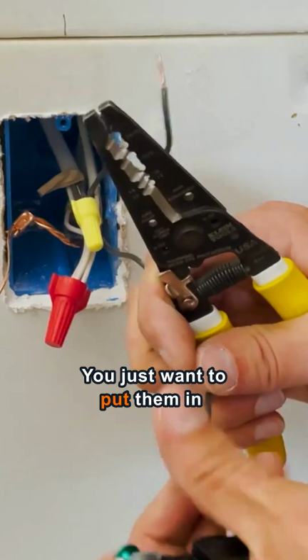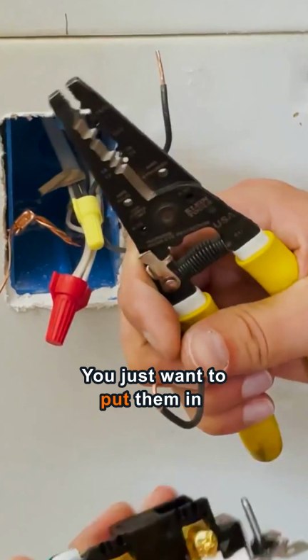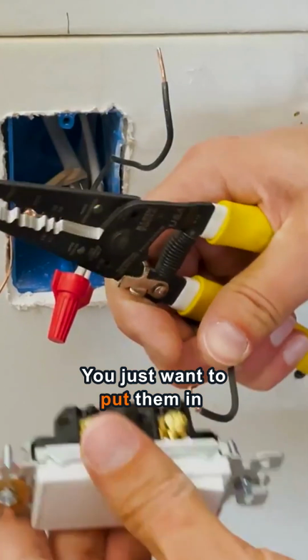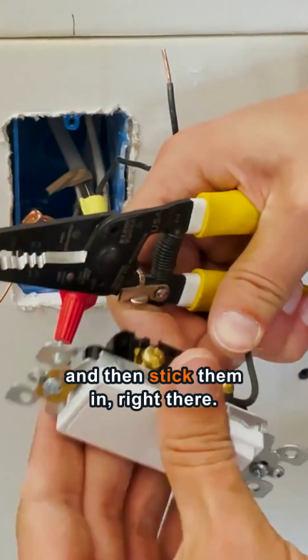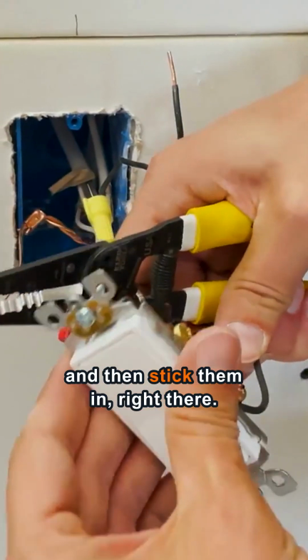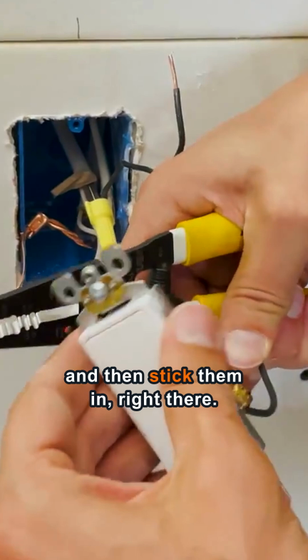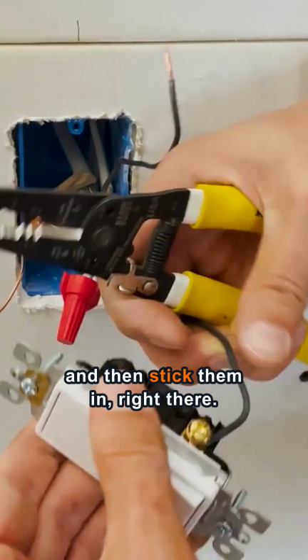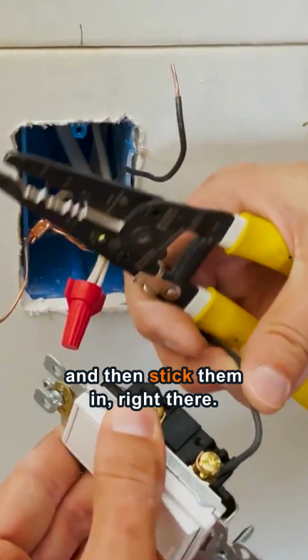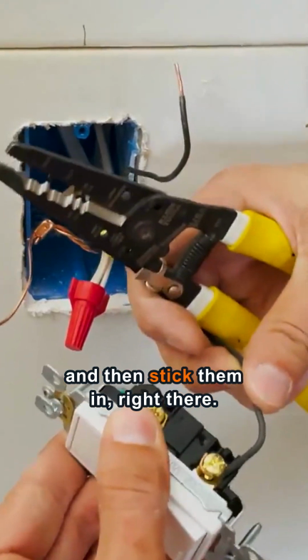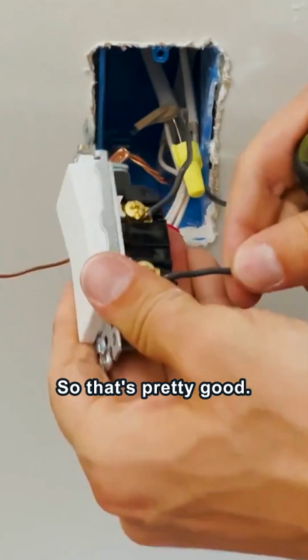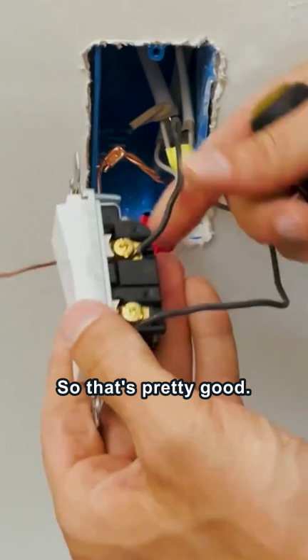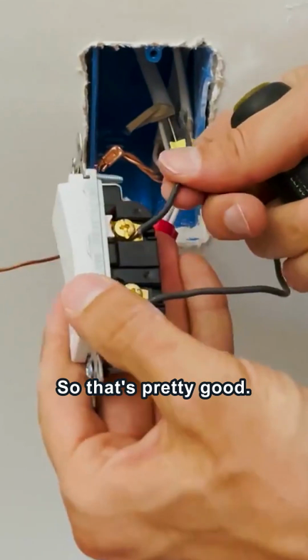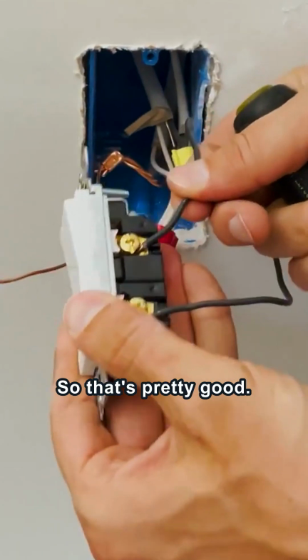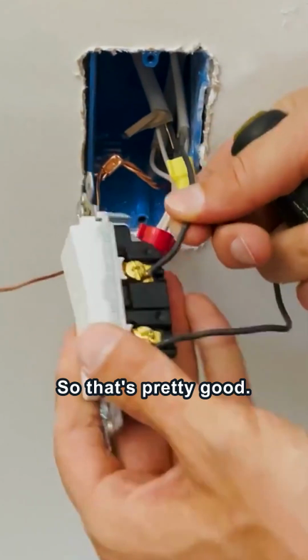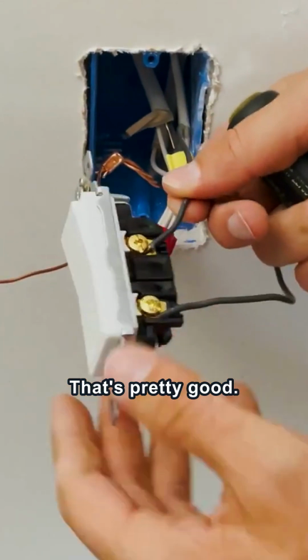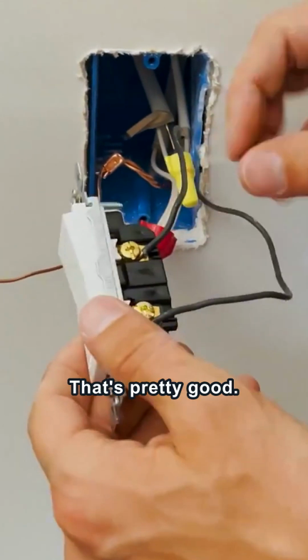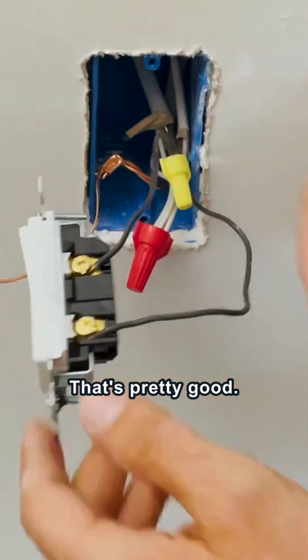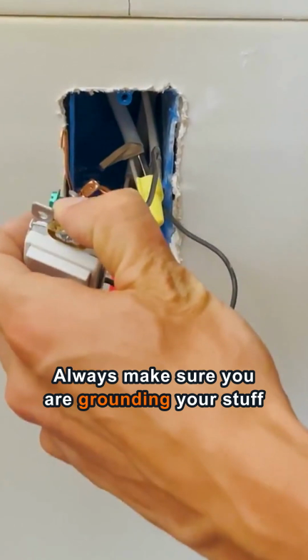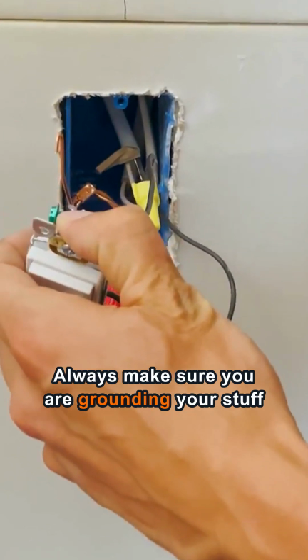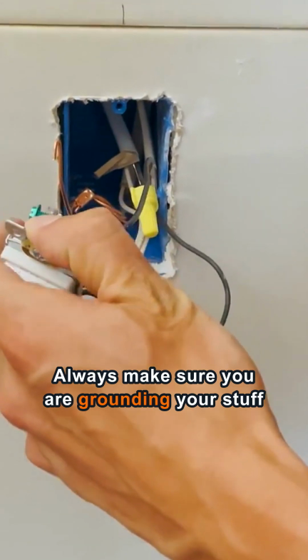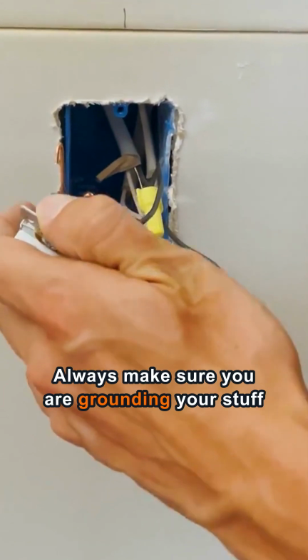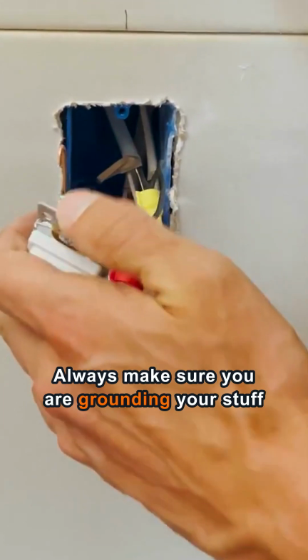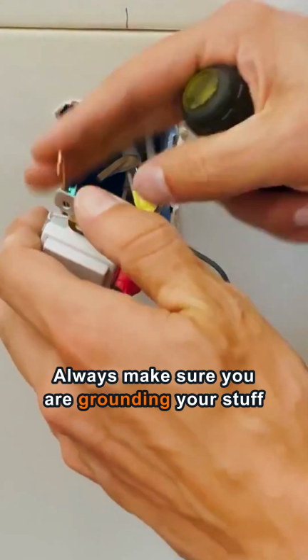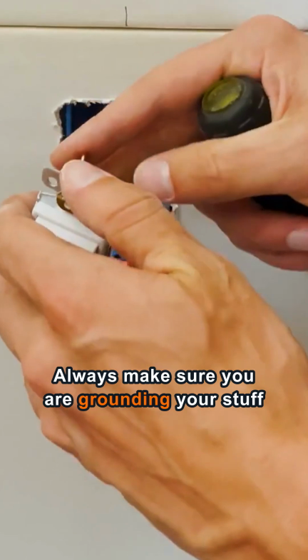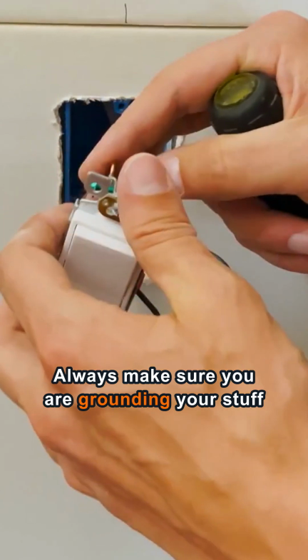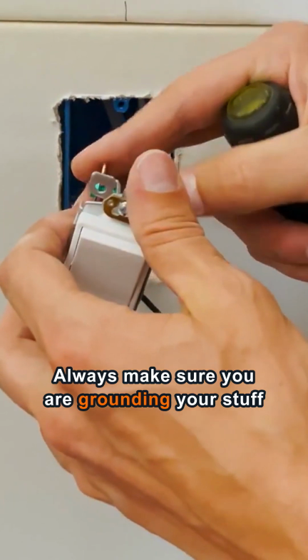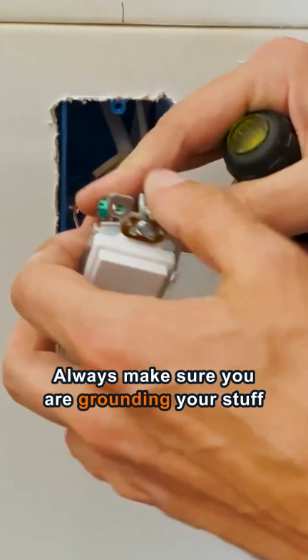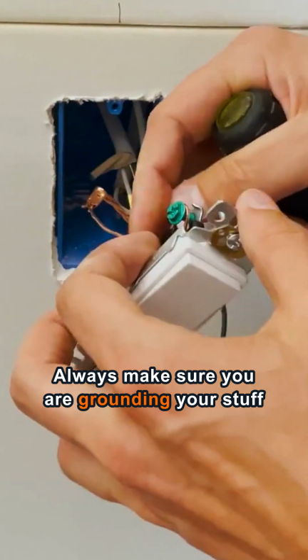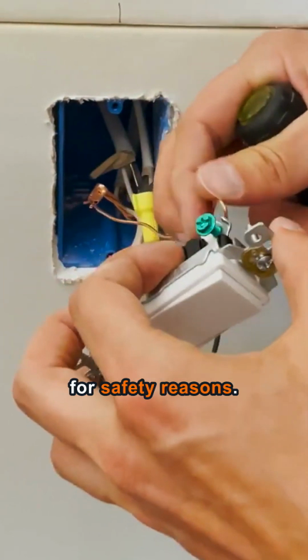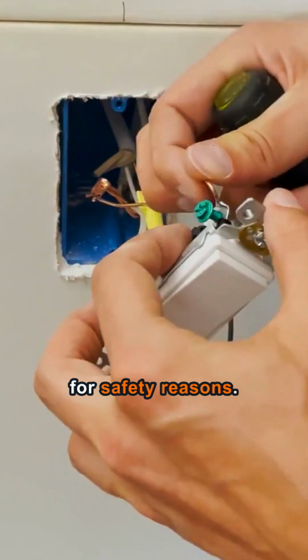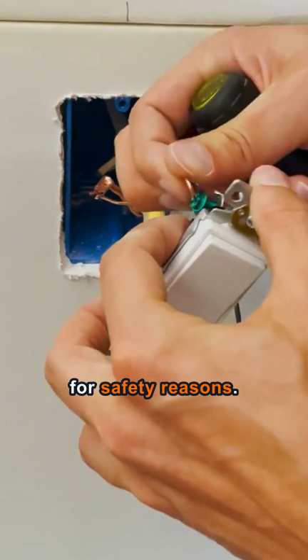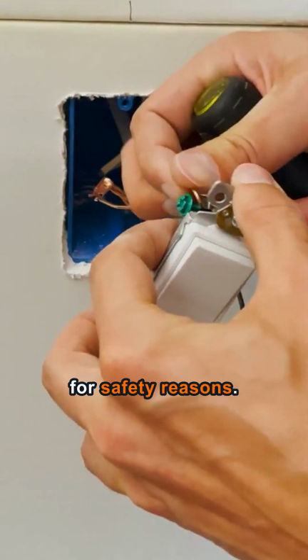You just want to put them in and stick them in right there. Always make sure you are grounding your stuff for safety reasons.